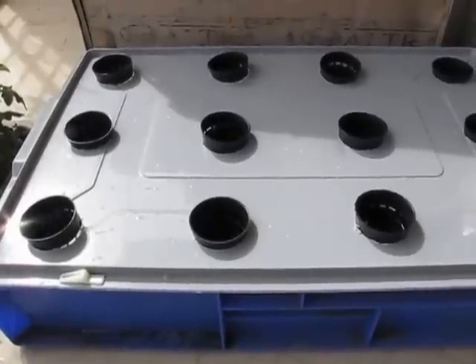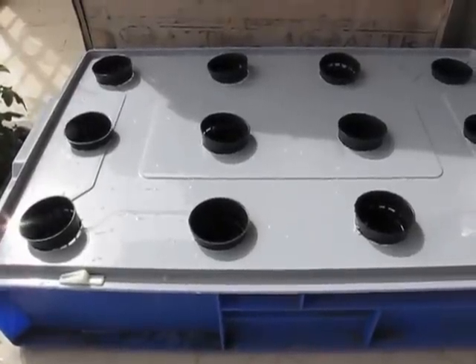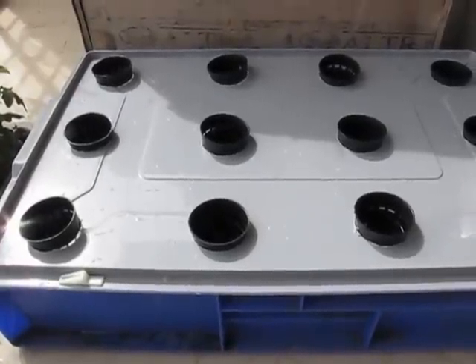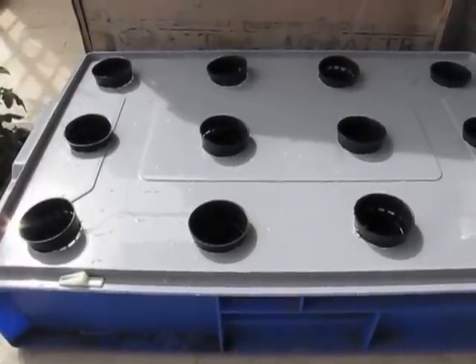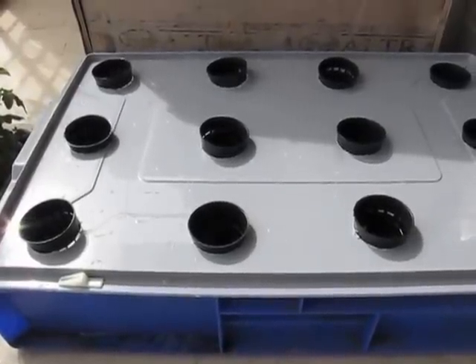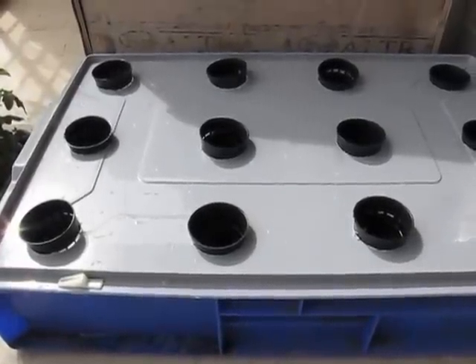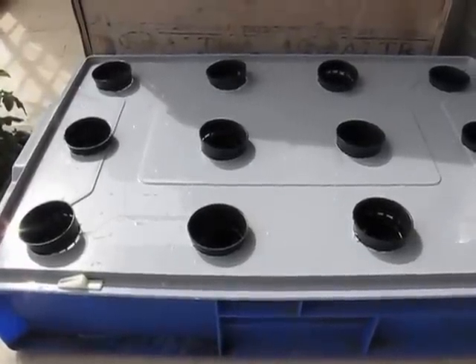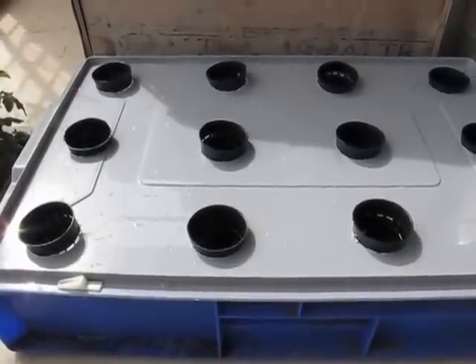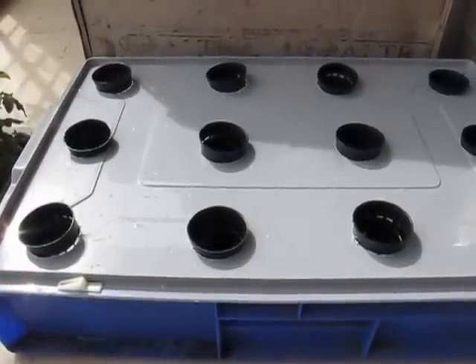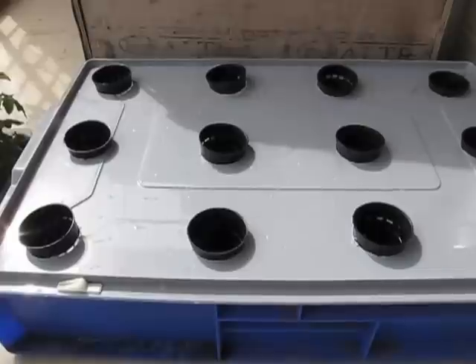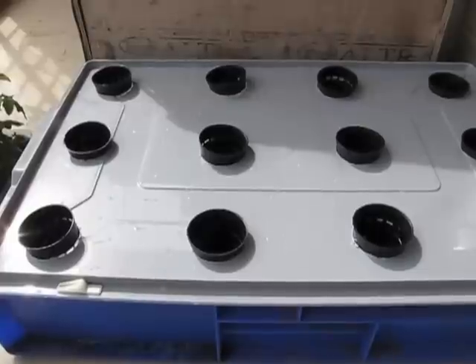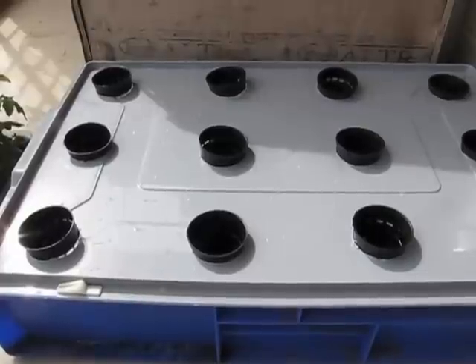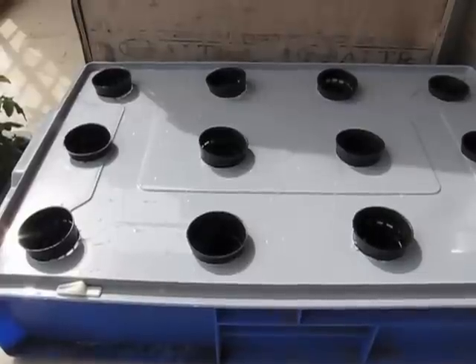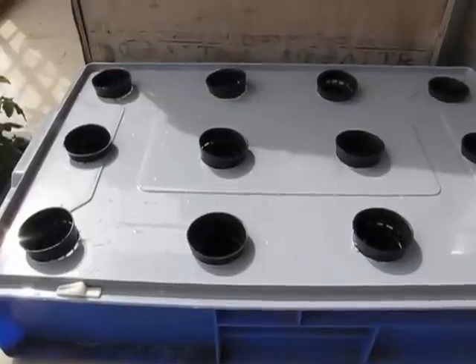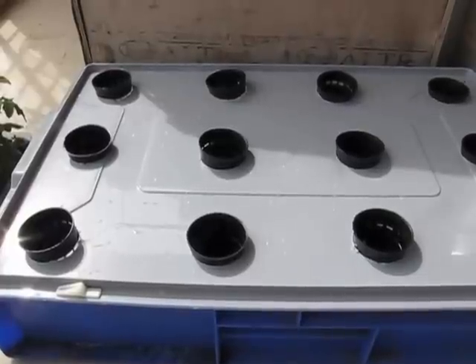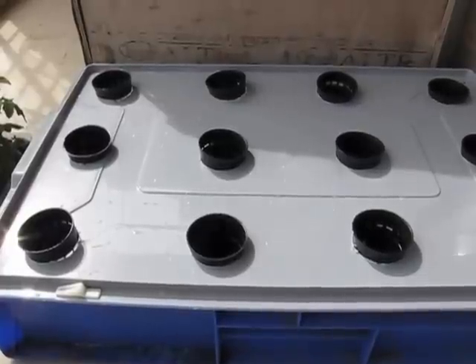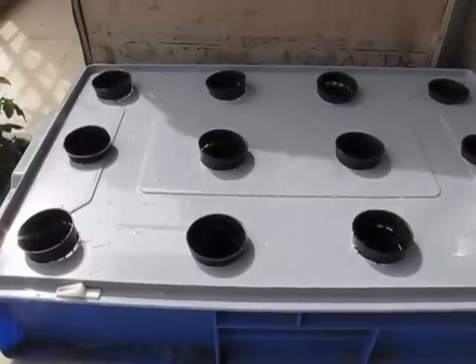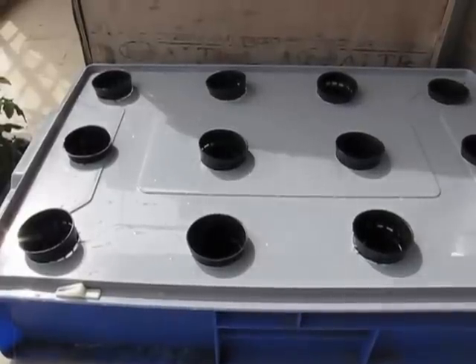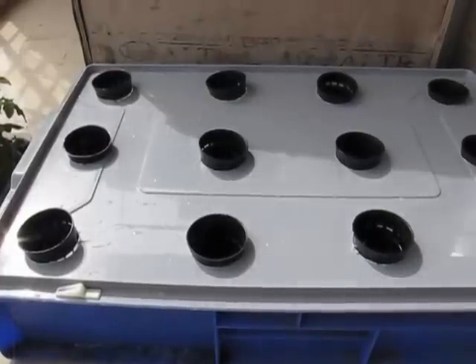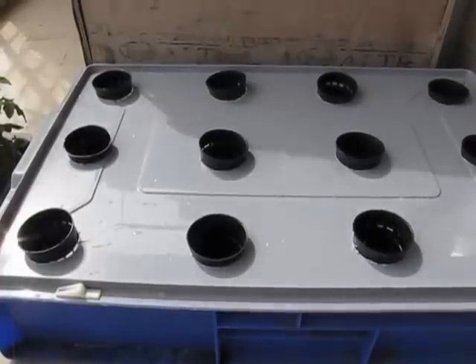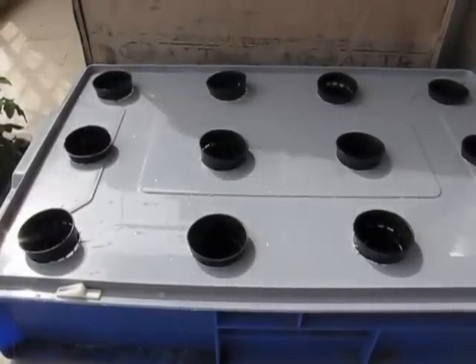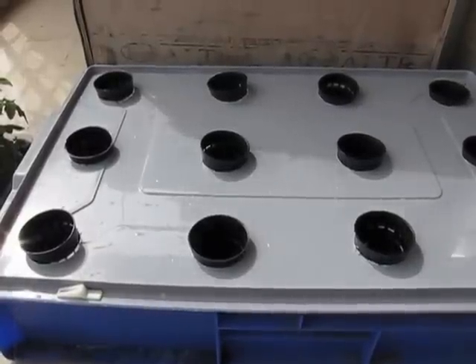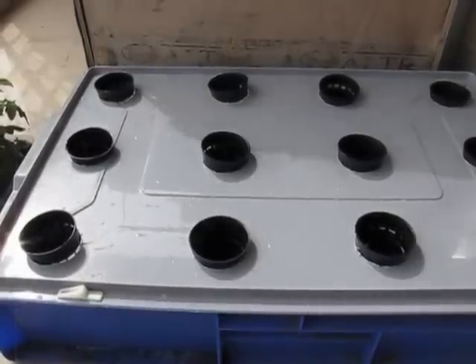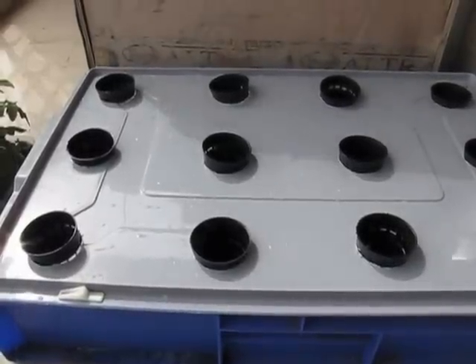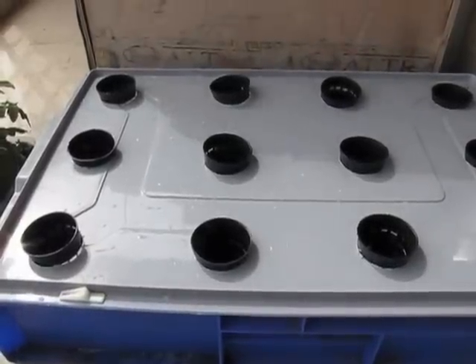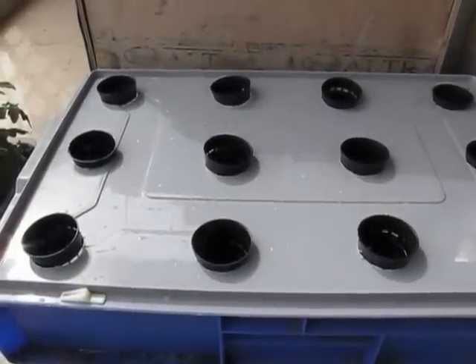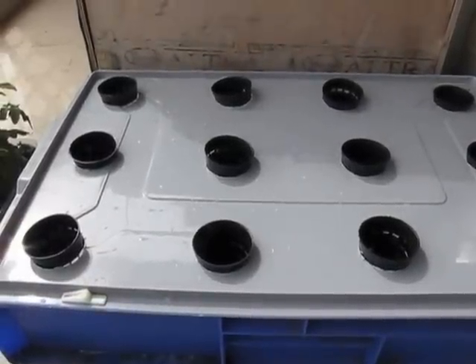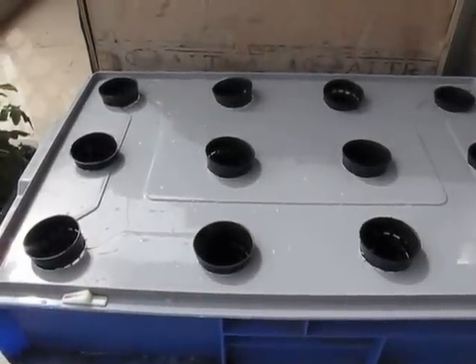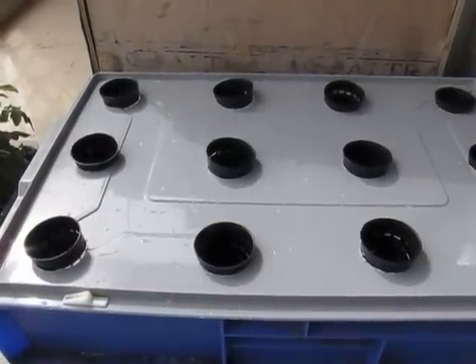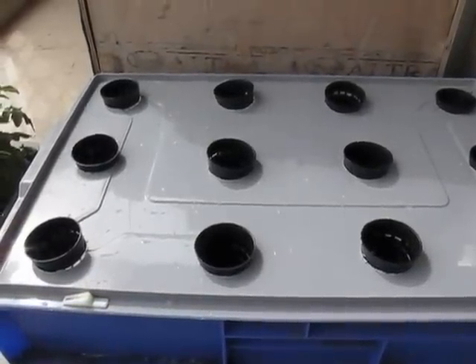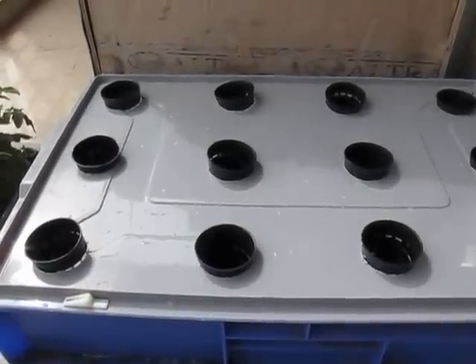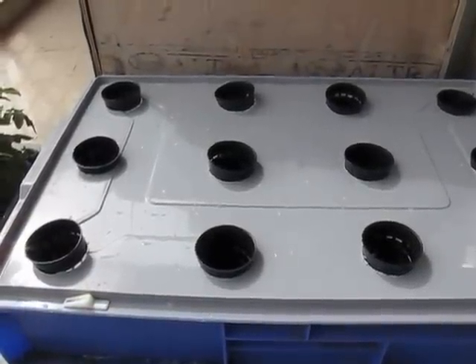Good morning everyone, this is thegeek.net and in this video I am going to show you growing basil in a raft hydroponic system.